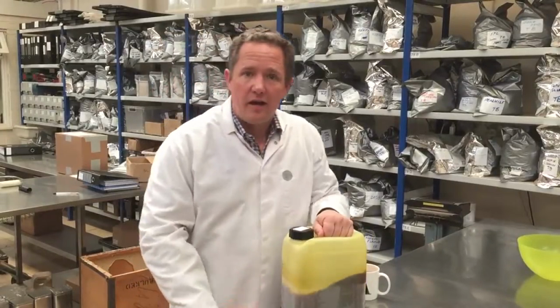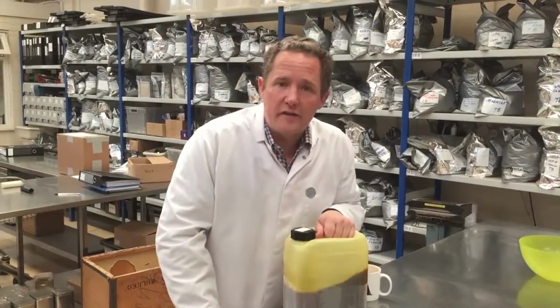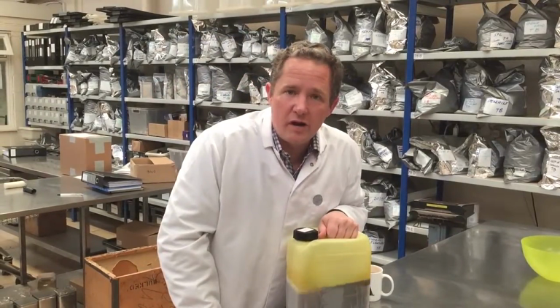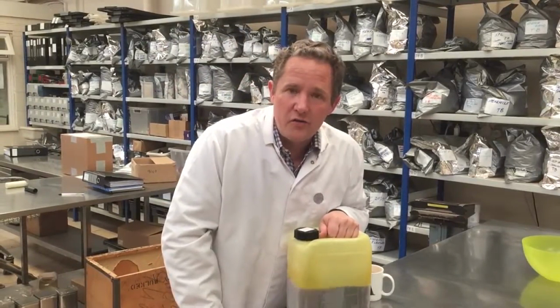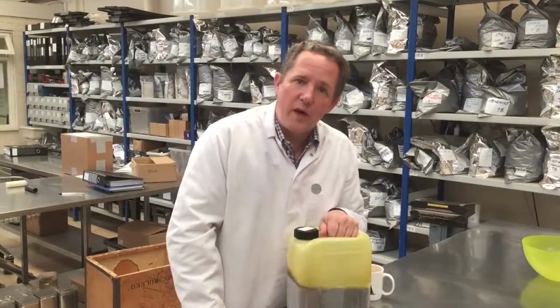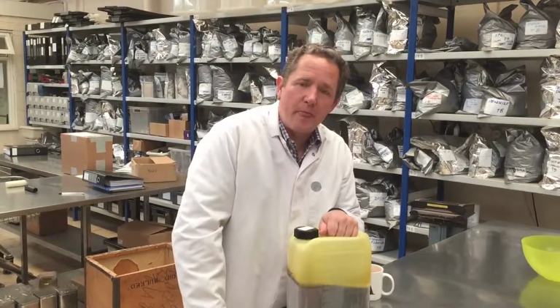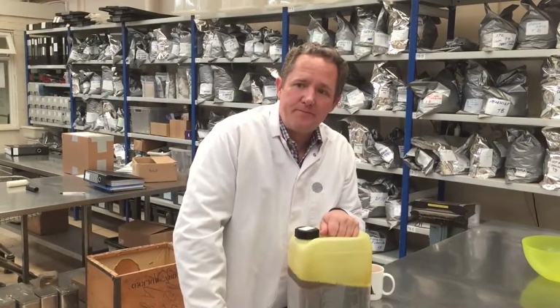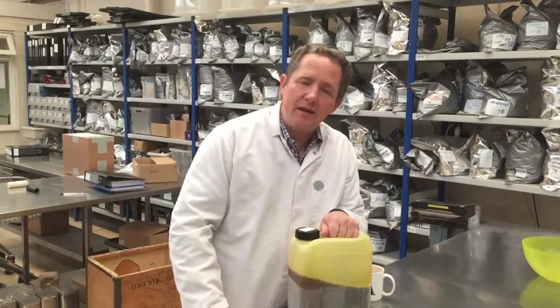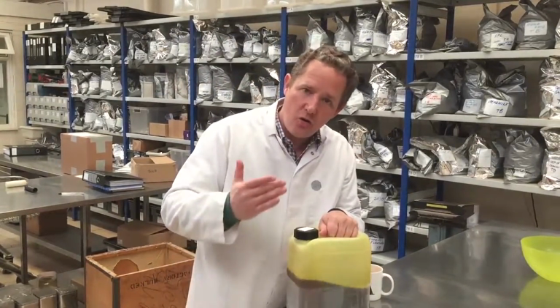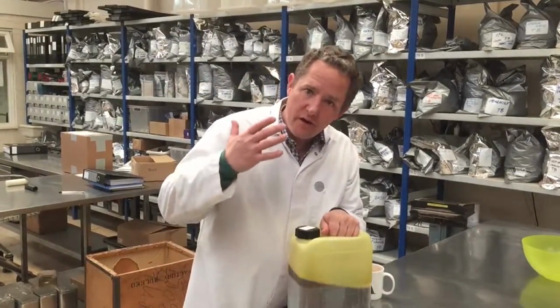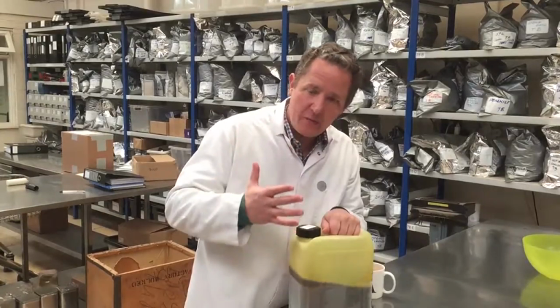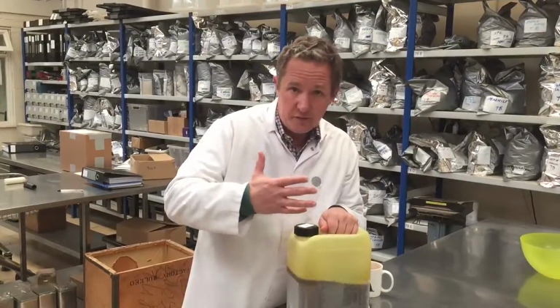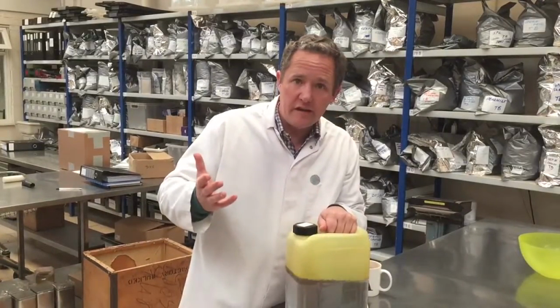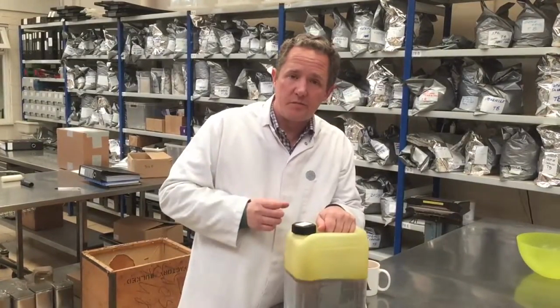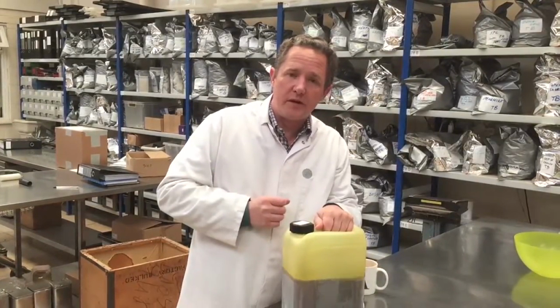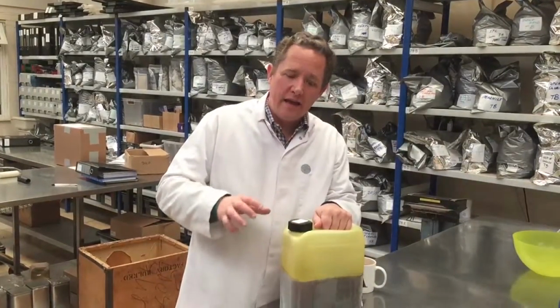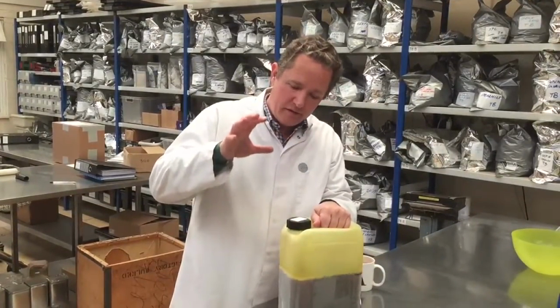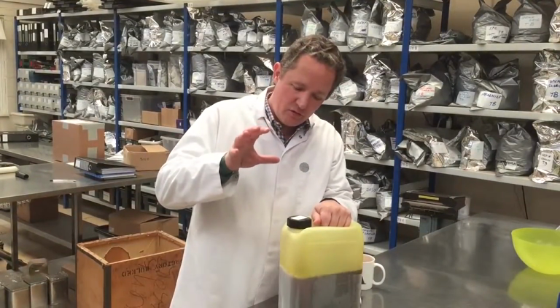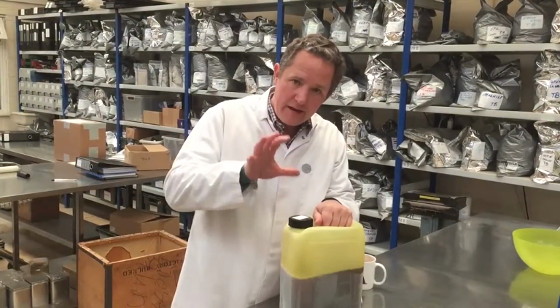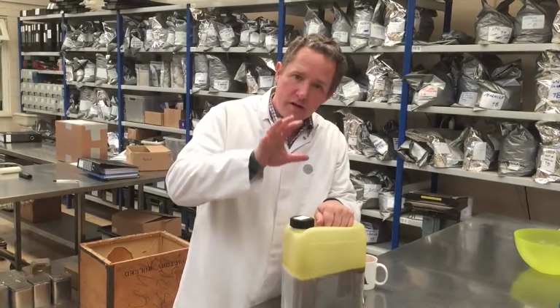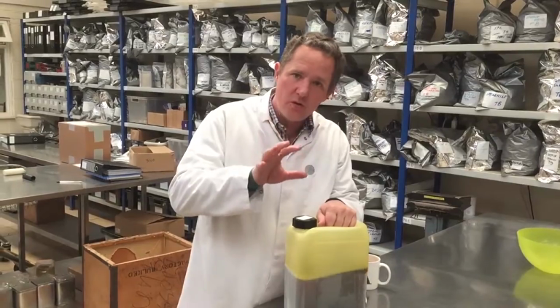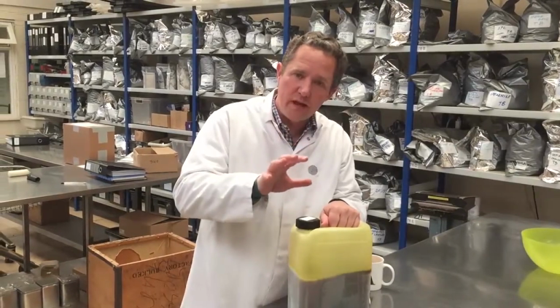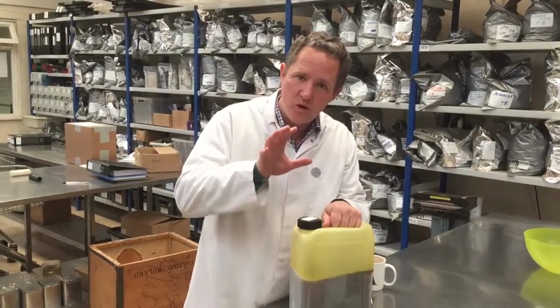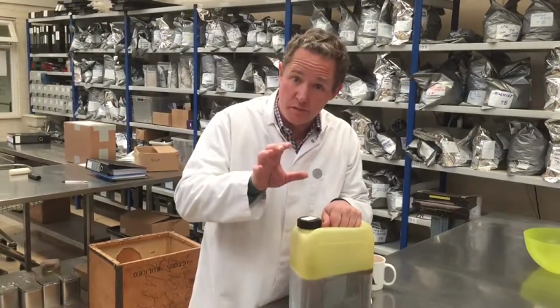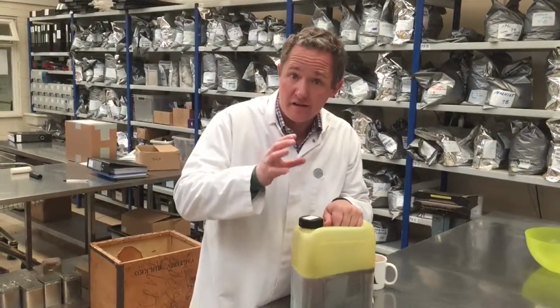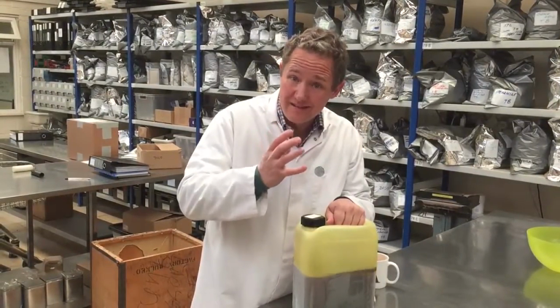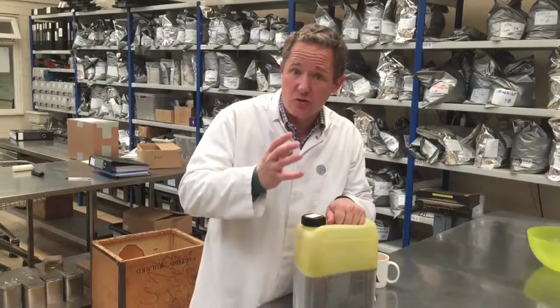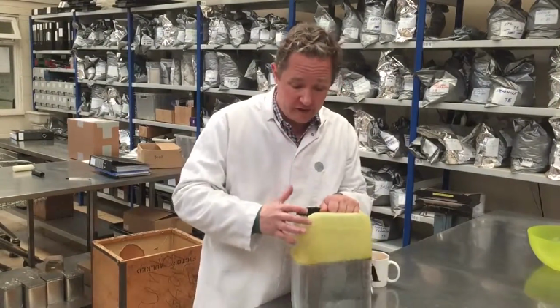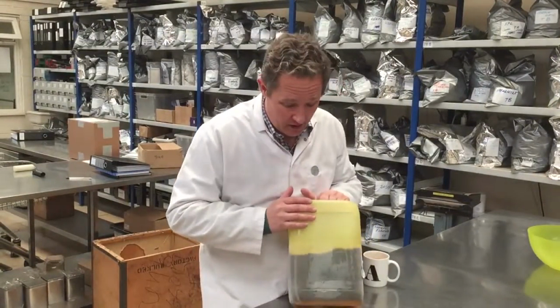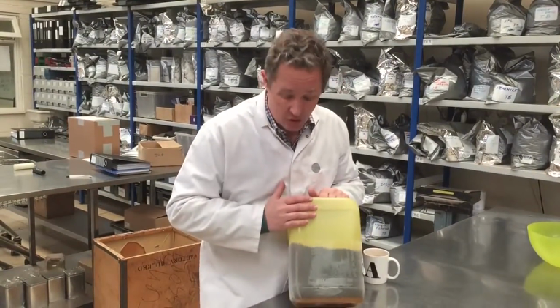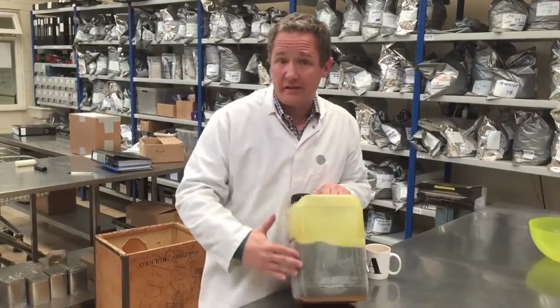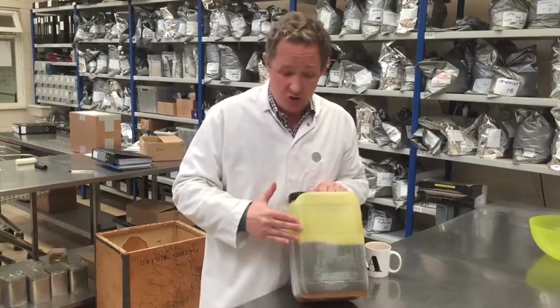So I don't know if you're aware, we do a lot of flavoured teas — you probably know that — but you may not realise that all of those flavours are 100% natural oils. I've got one here to show you.